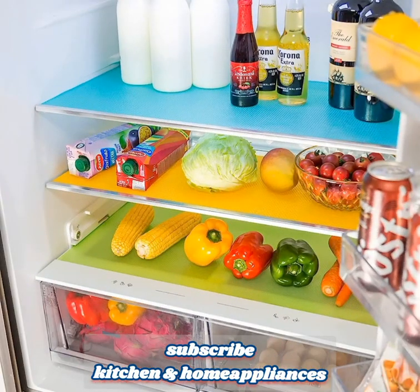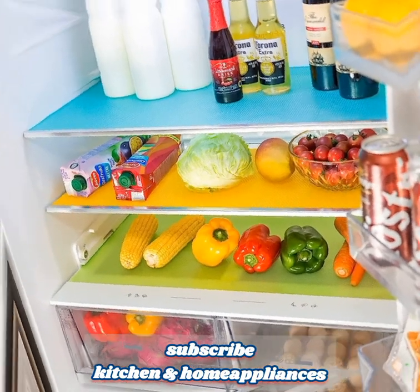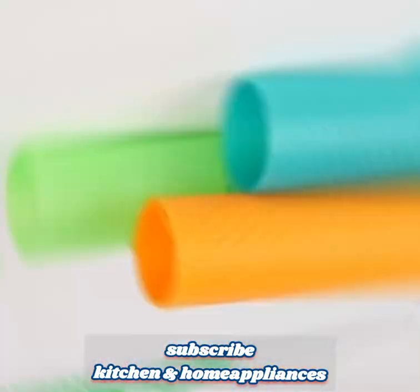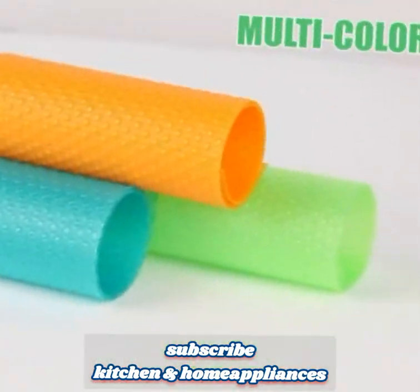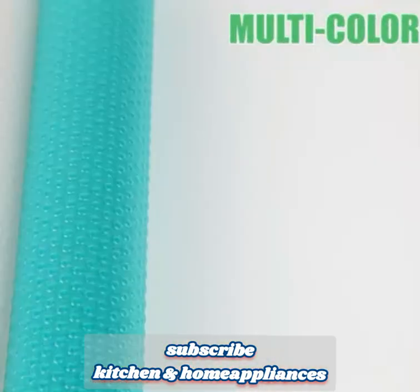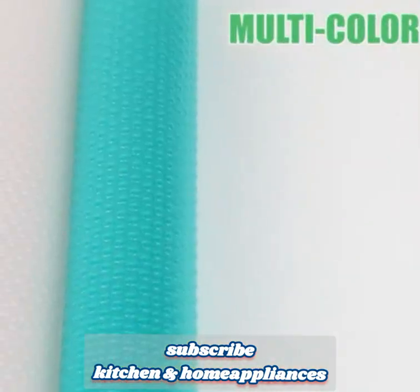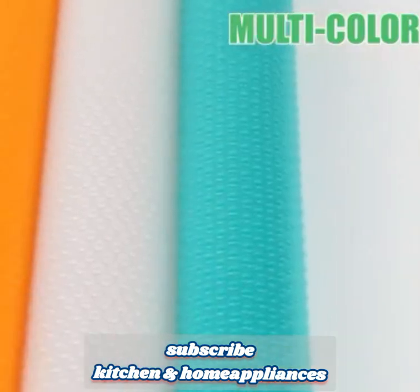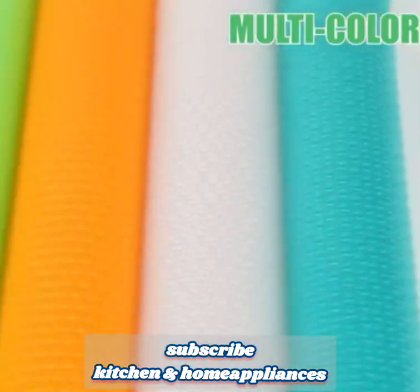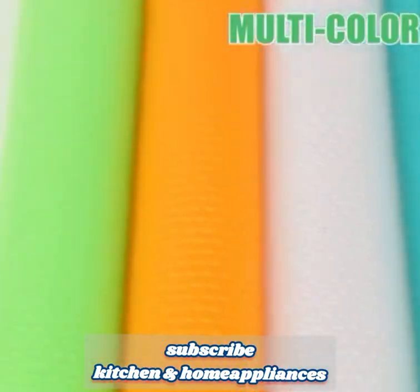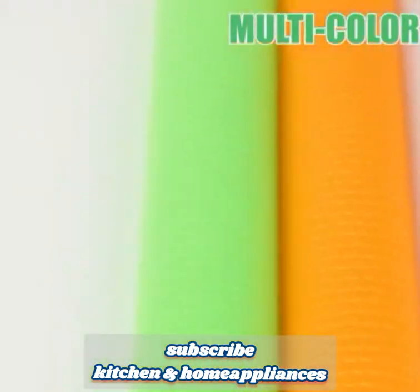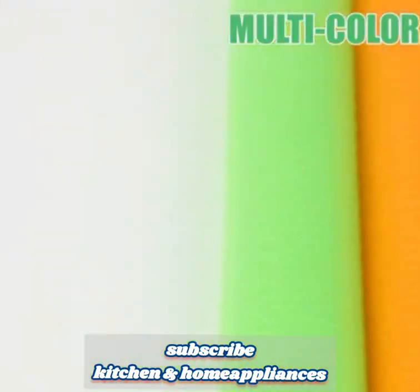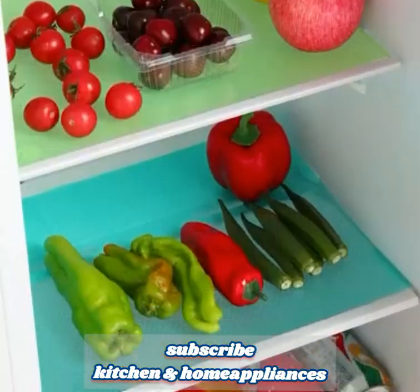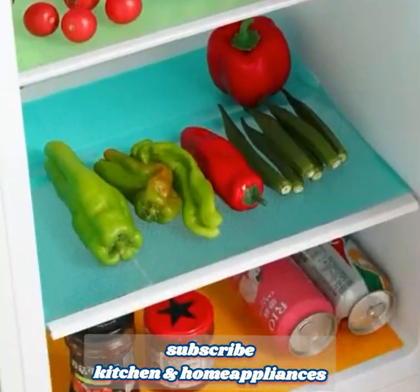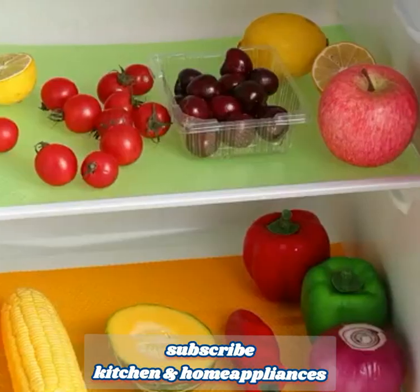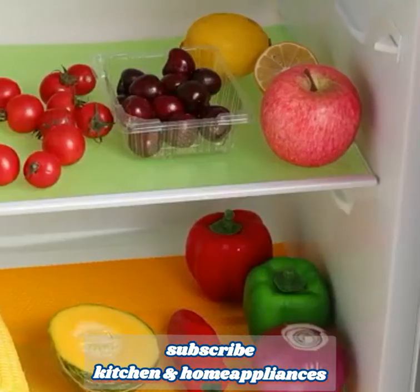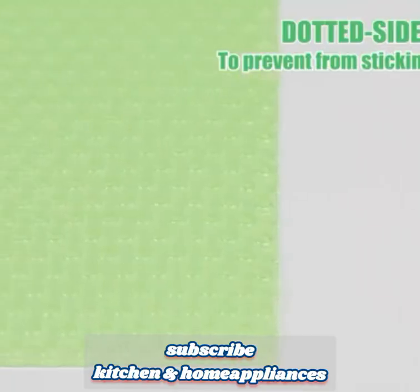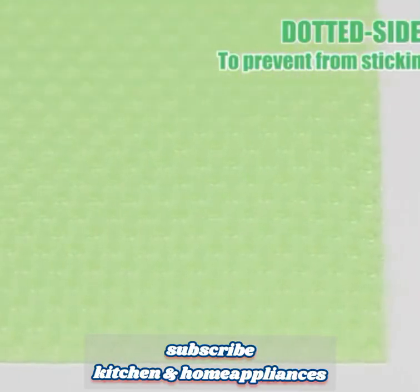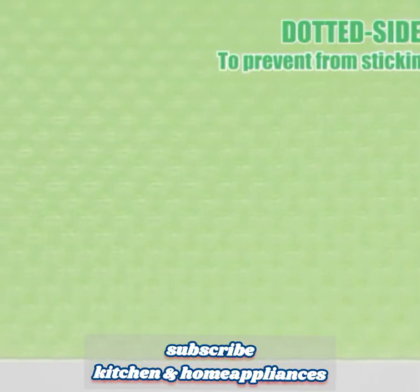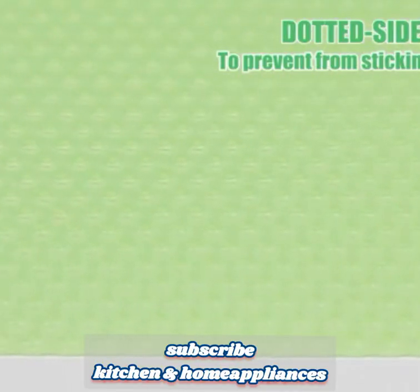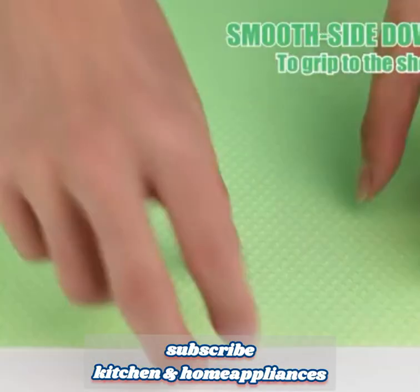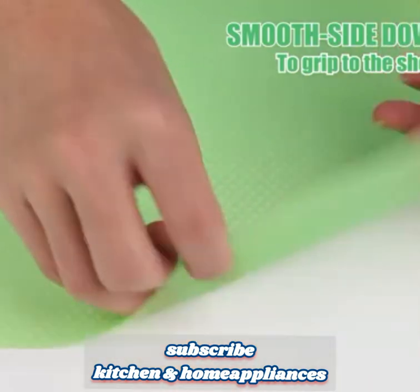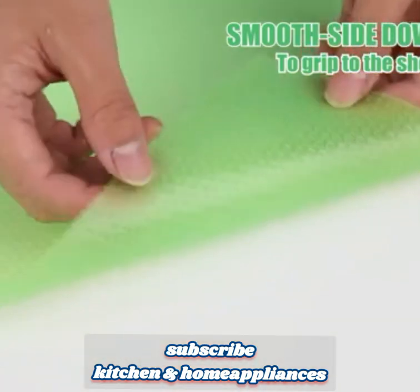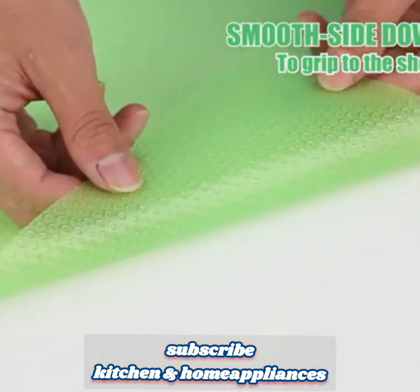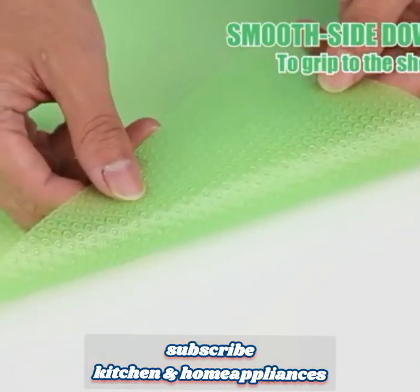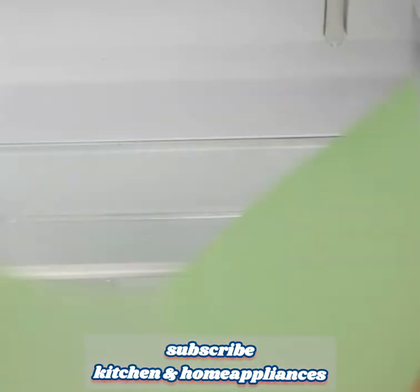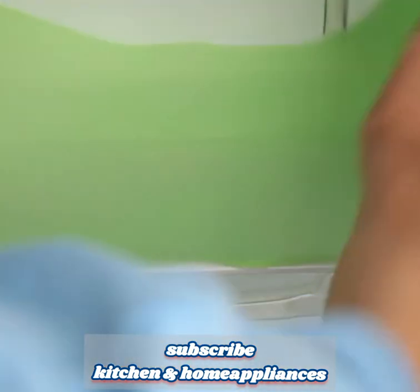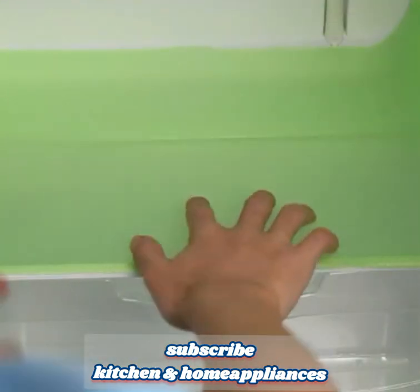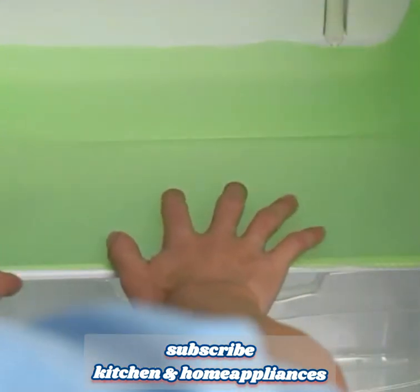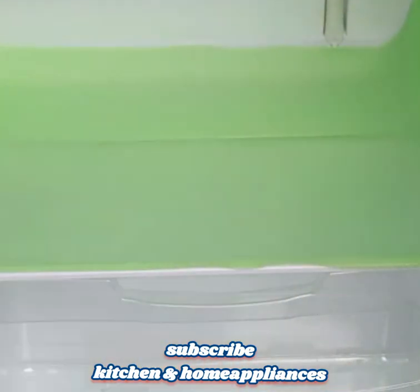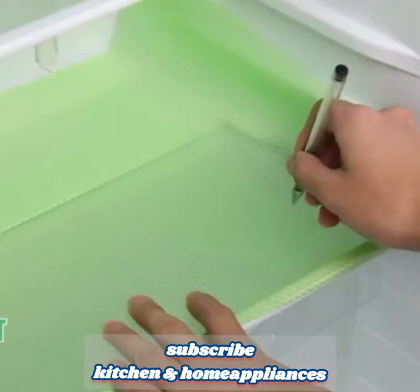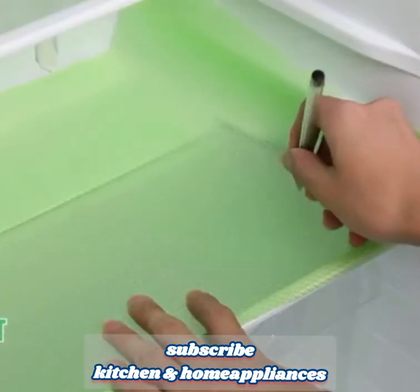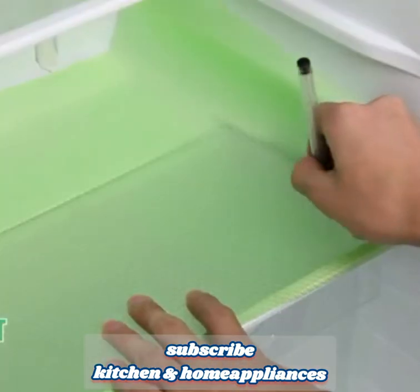One, versatile use. These refrigerator liners can be used in various areas of your kitchen, including refrigerator drawers, shelves, tables, and as utensil coasters. They offer protection and organization in different spaces.